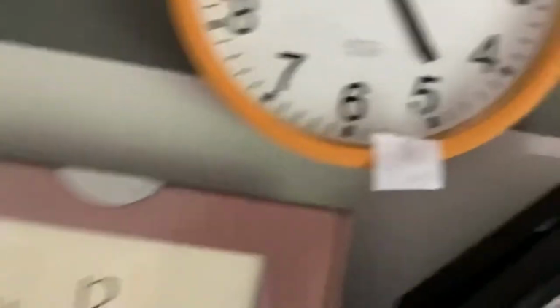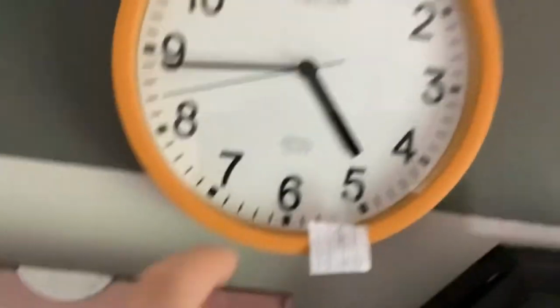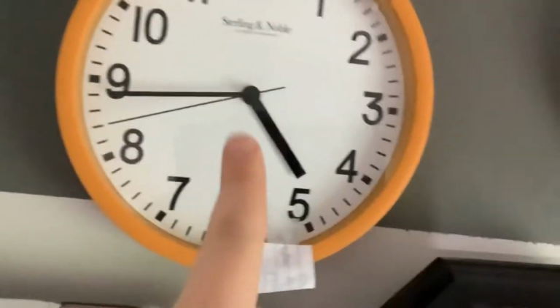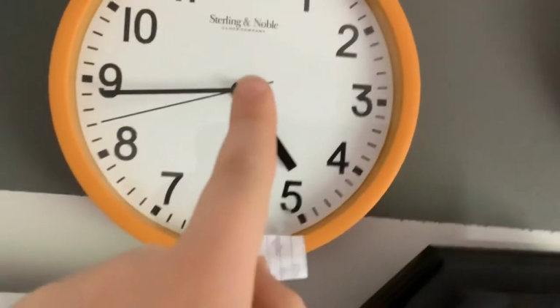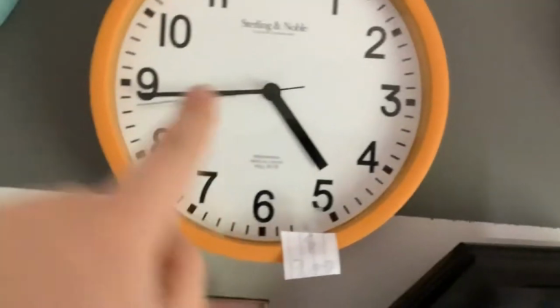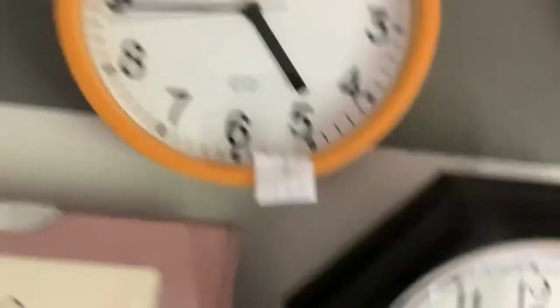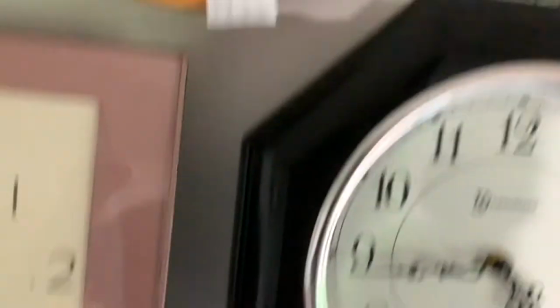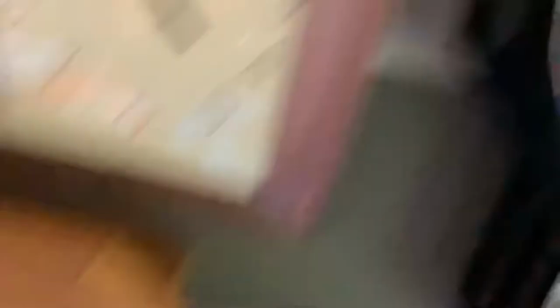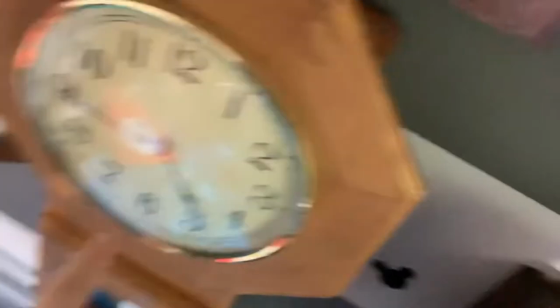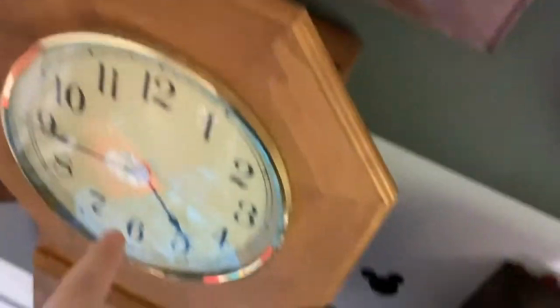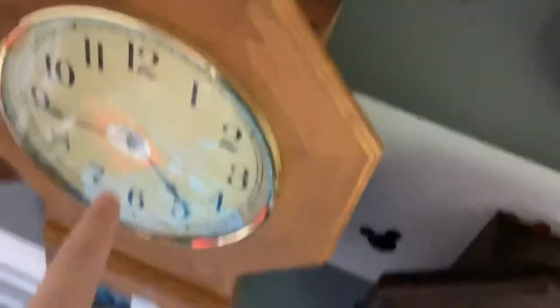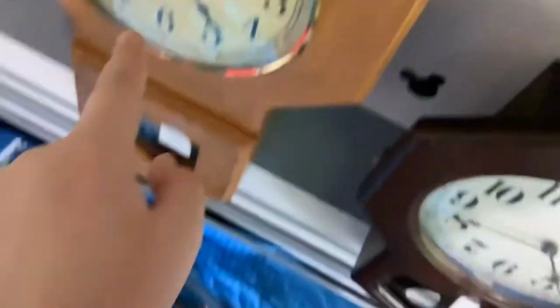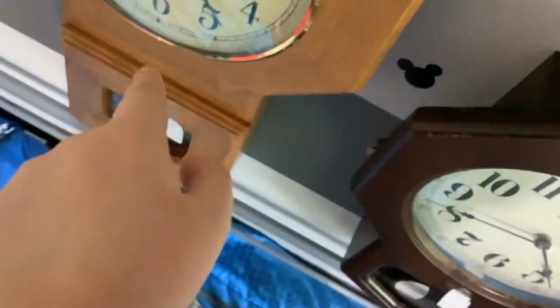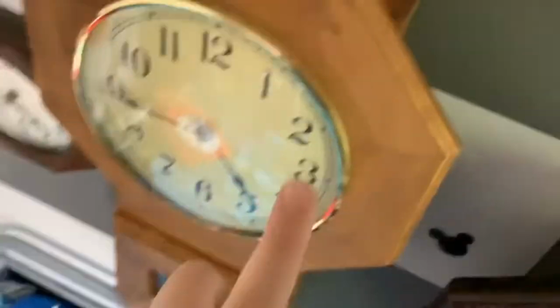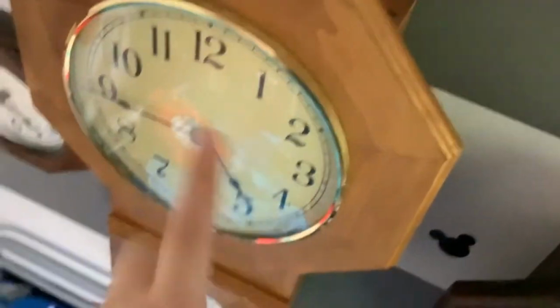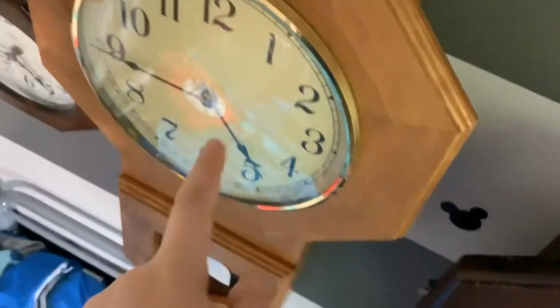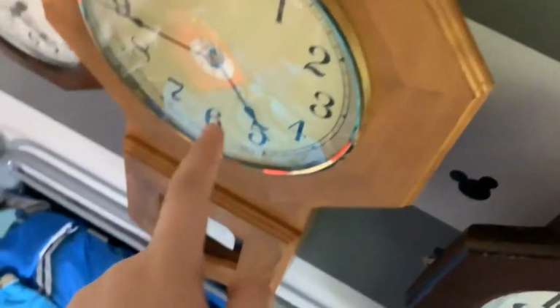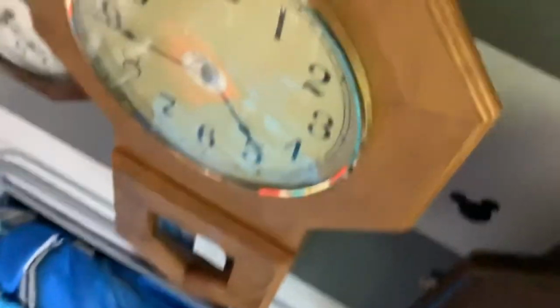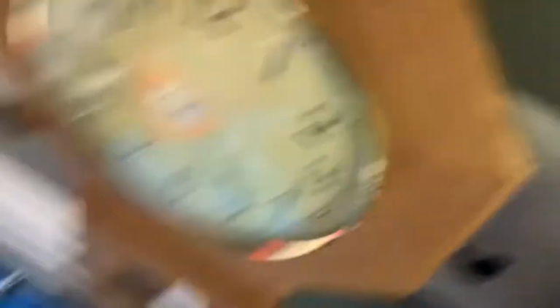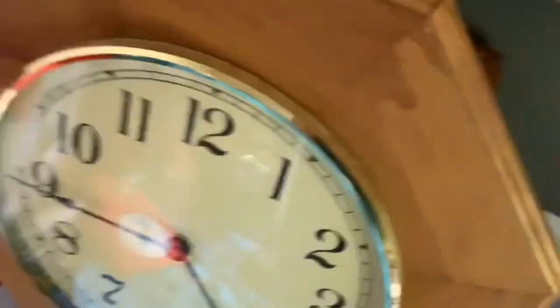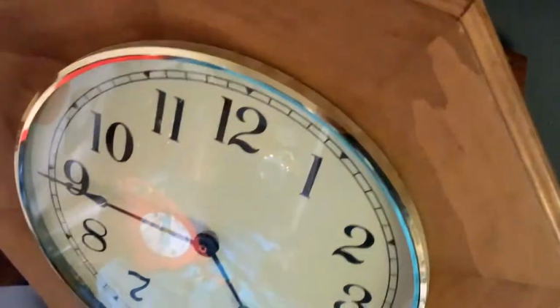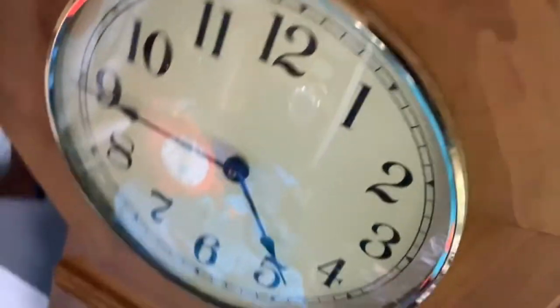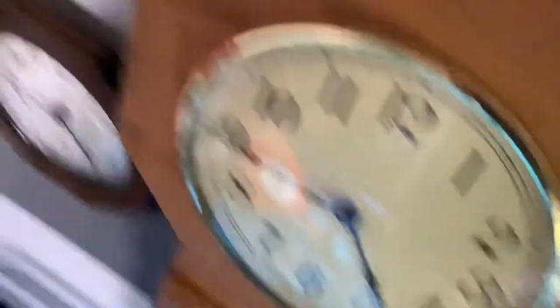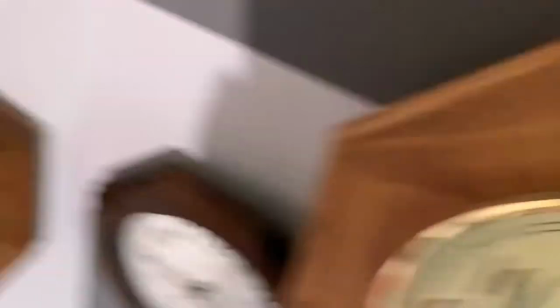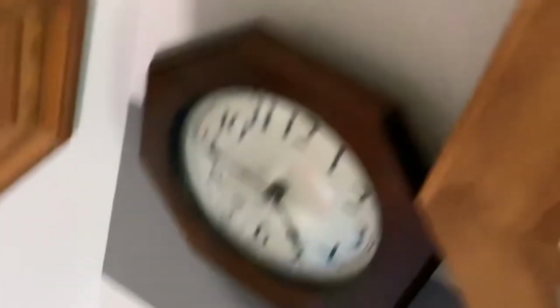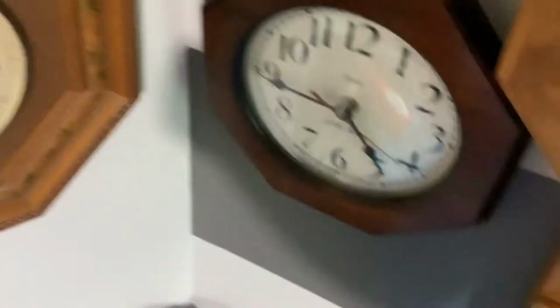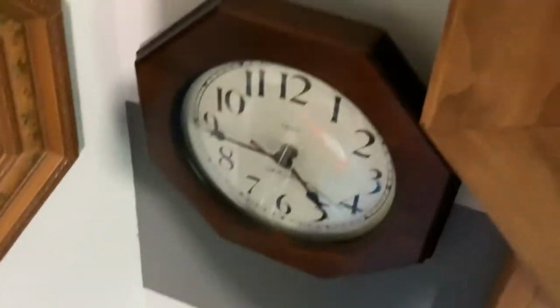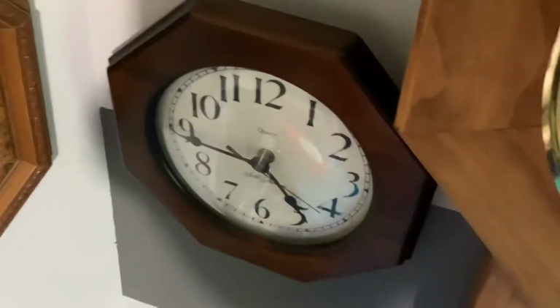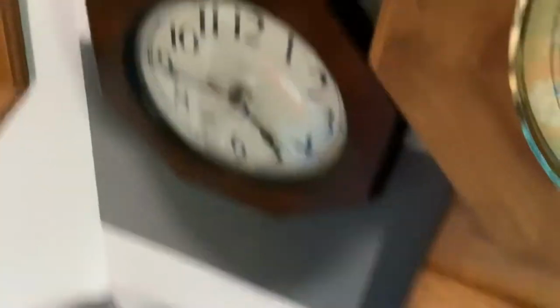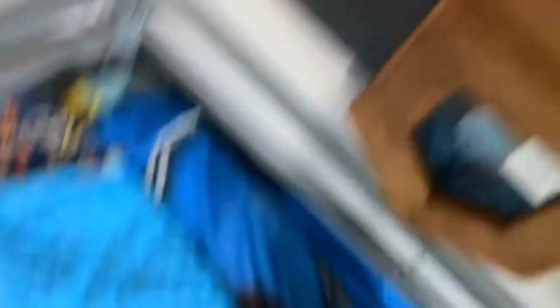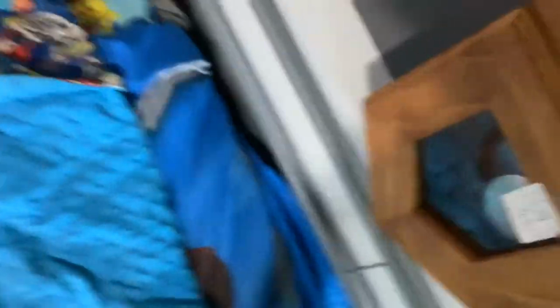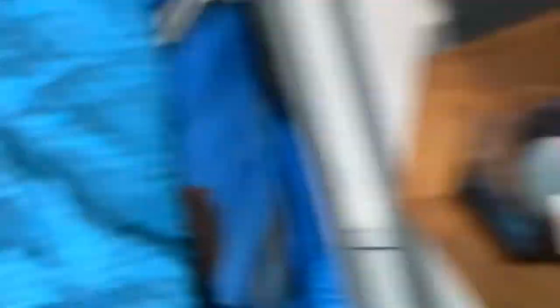Orange Shilling and Noble clock. The huge — I think it's homemade — regular clock. Clutch well clock.